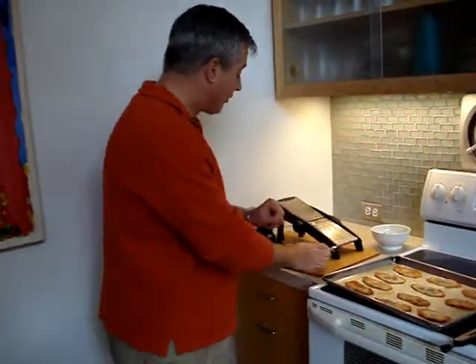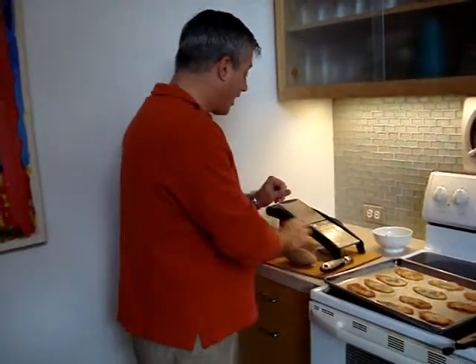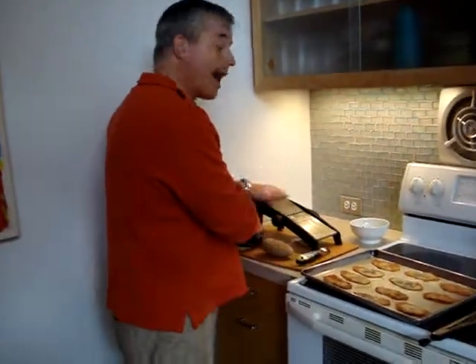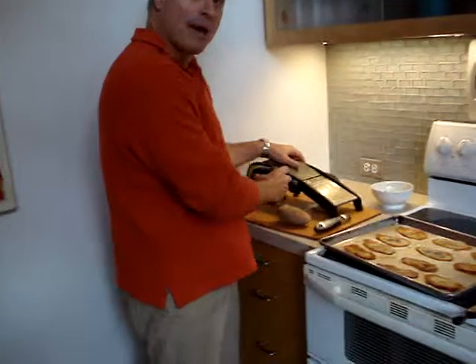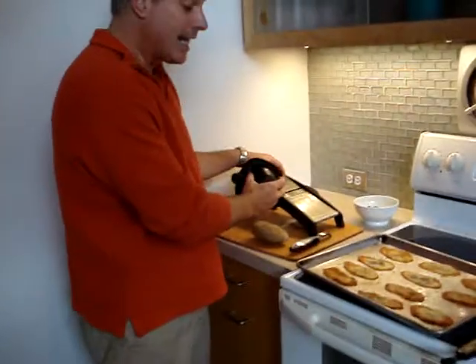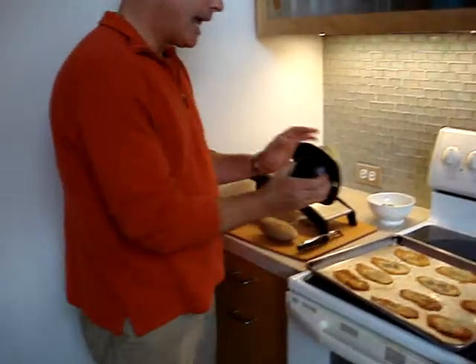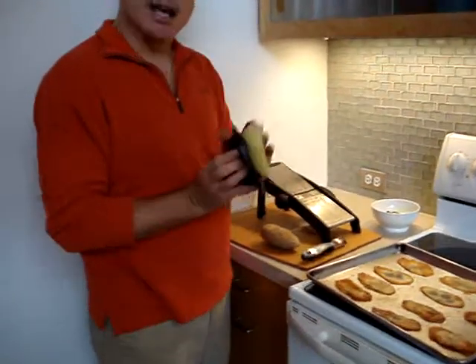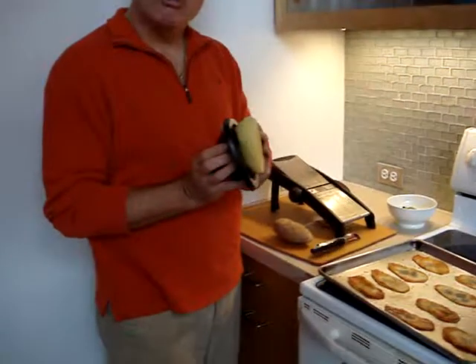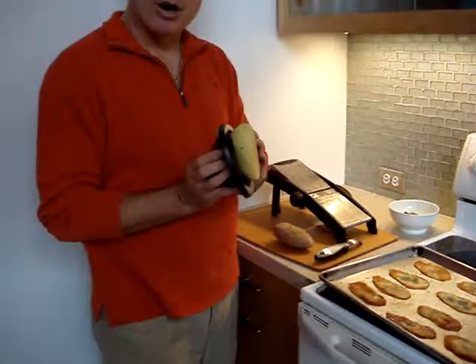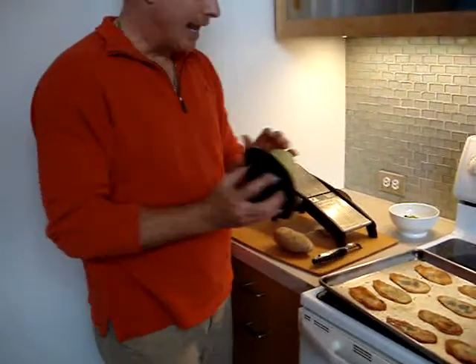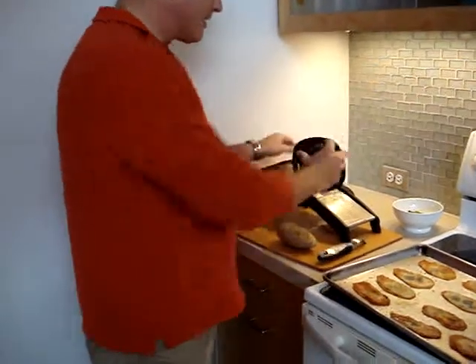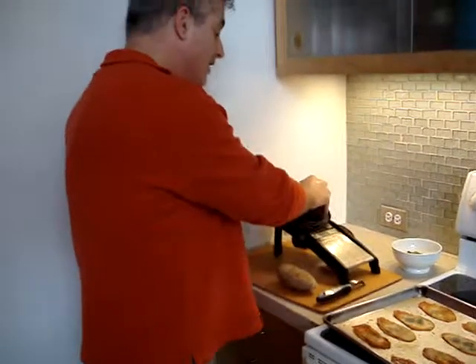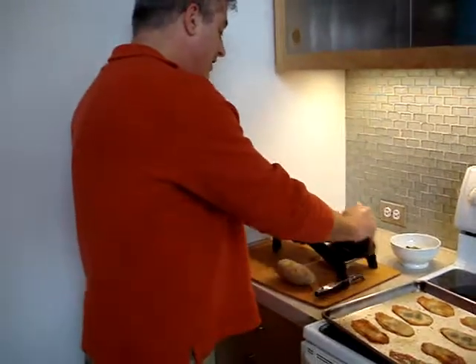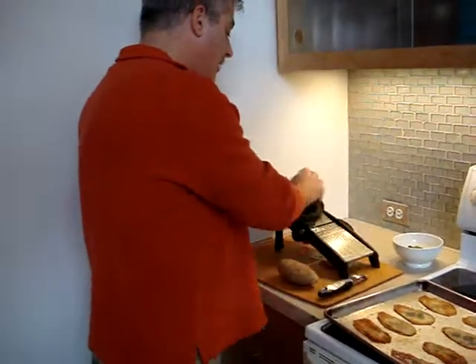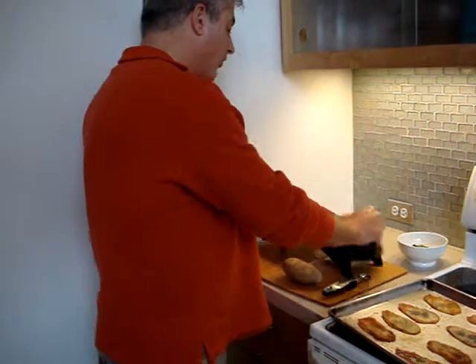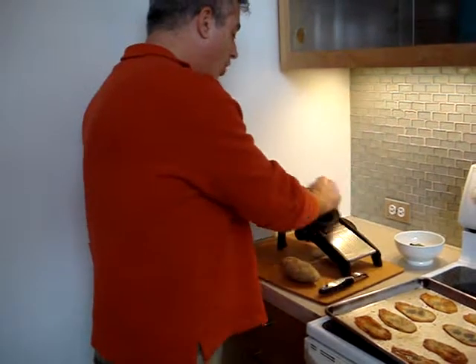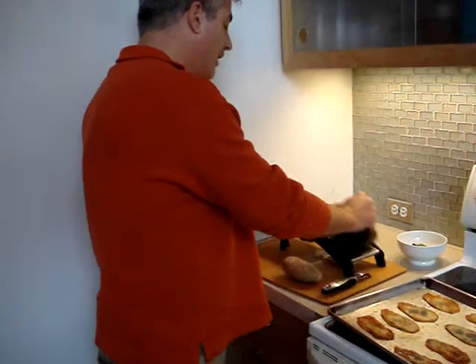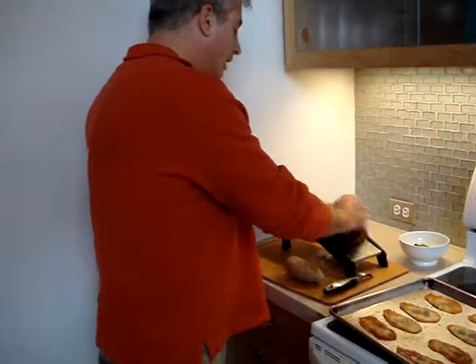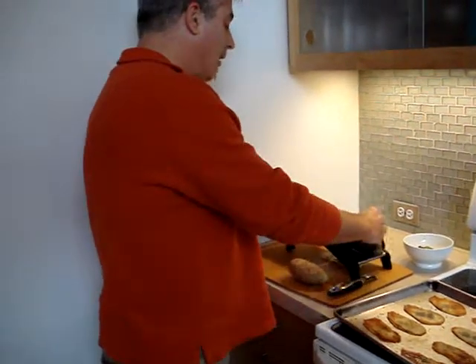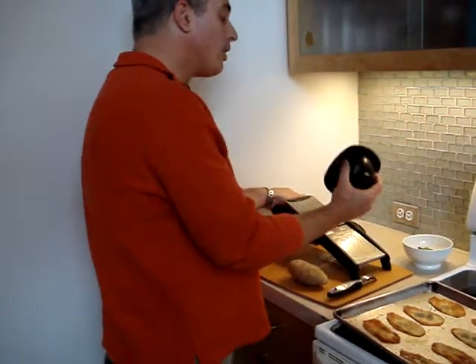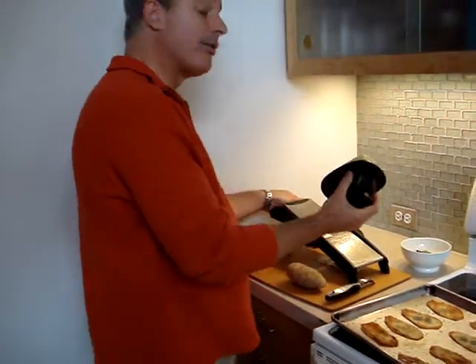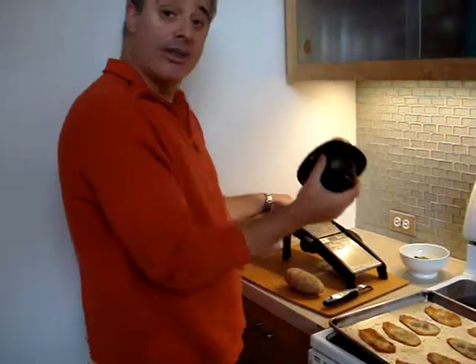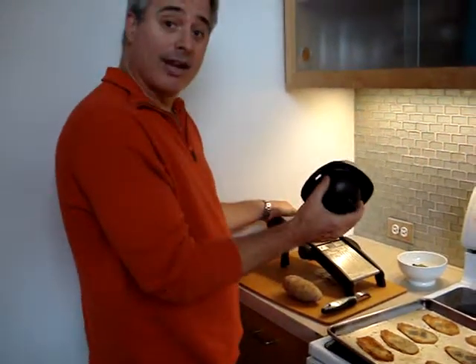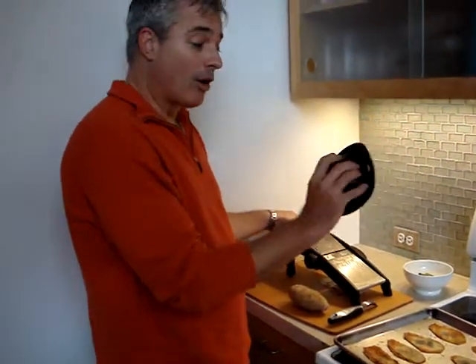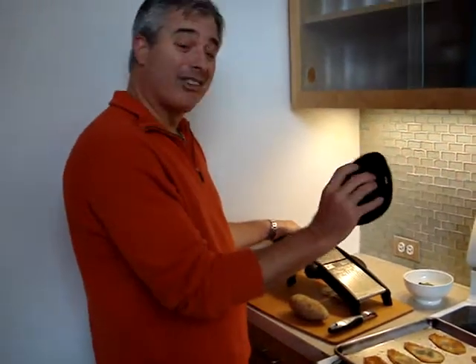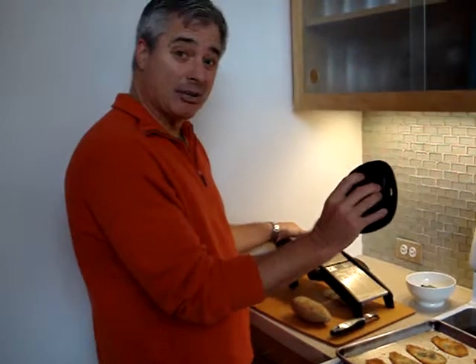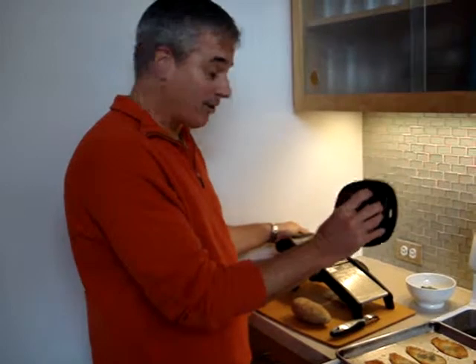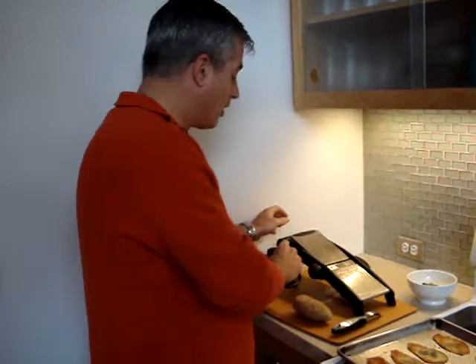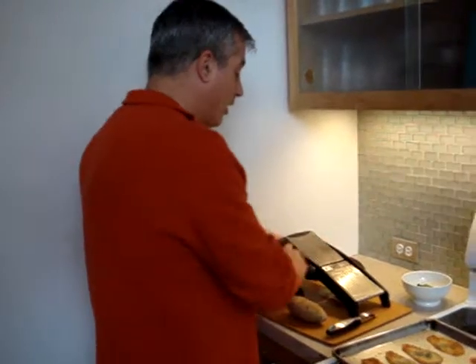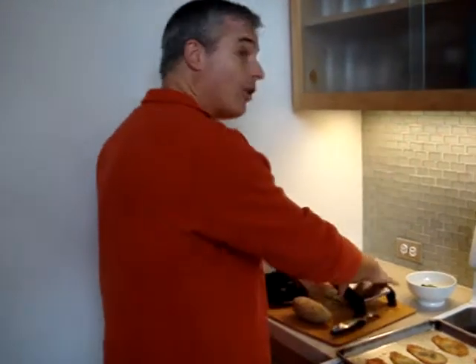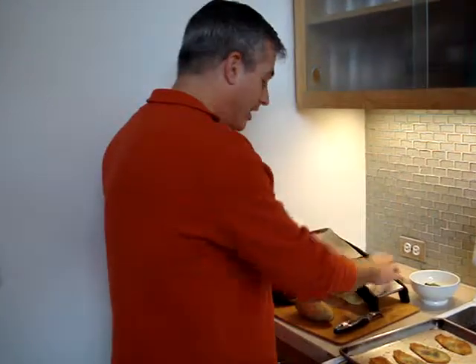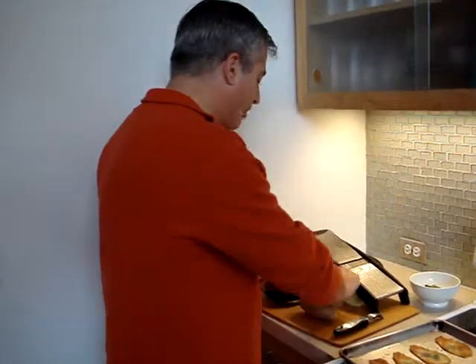For this I need my Oxo mandolin. I take a peeled potato and I slice it as thin as possible on the mandolin. What's really great about this are the thin slices and also this hand protector, so you don't run into any trouble.